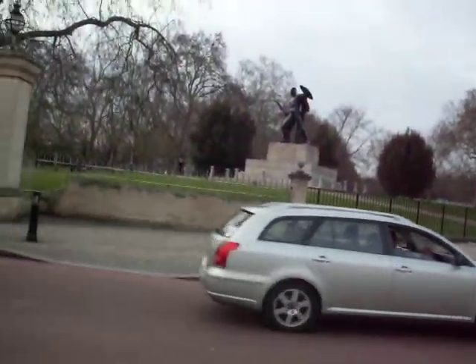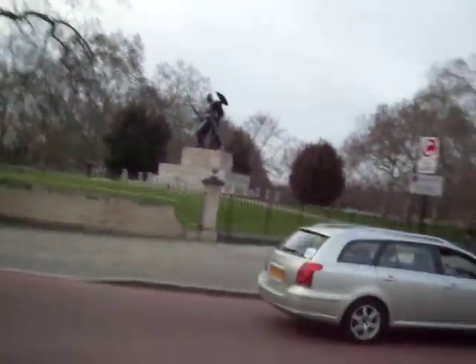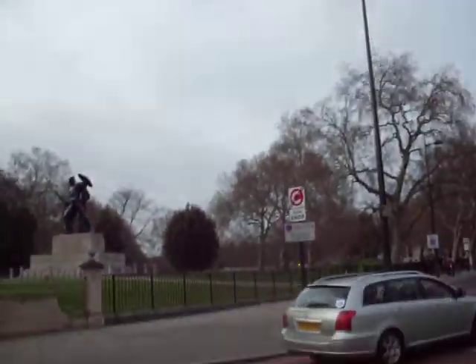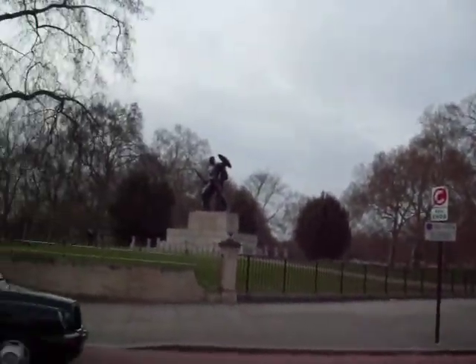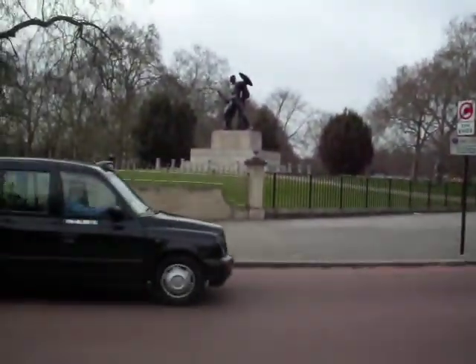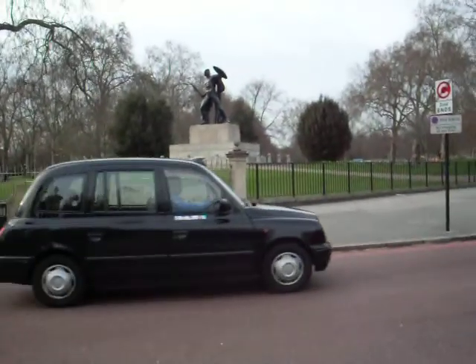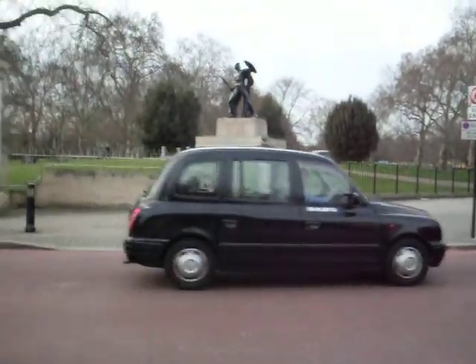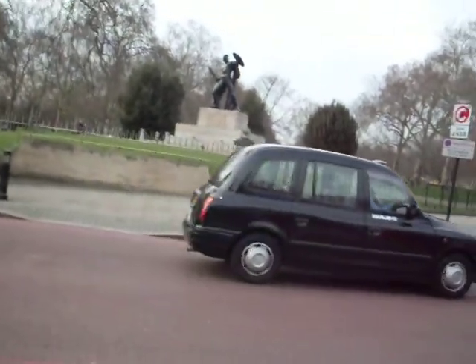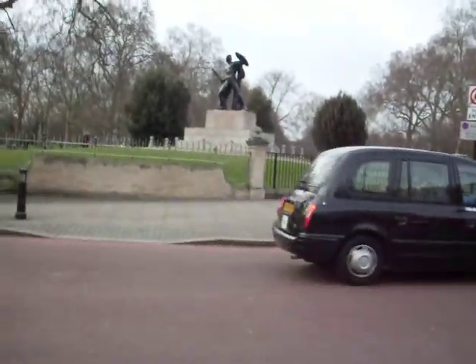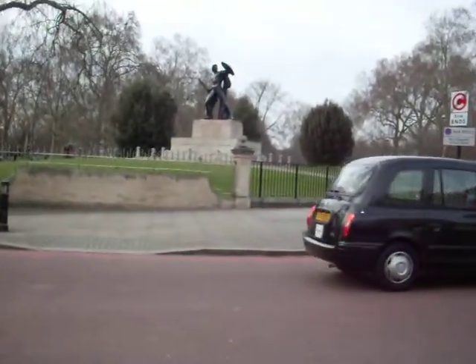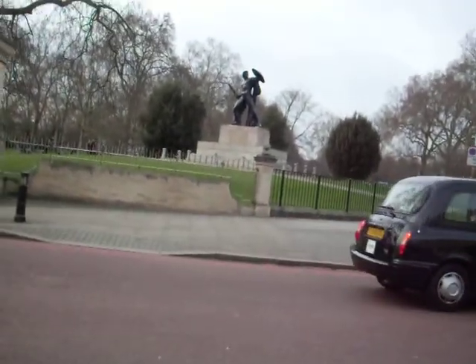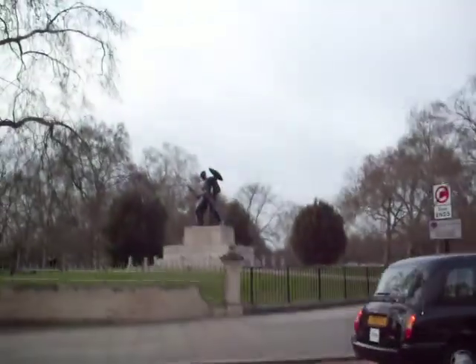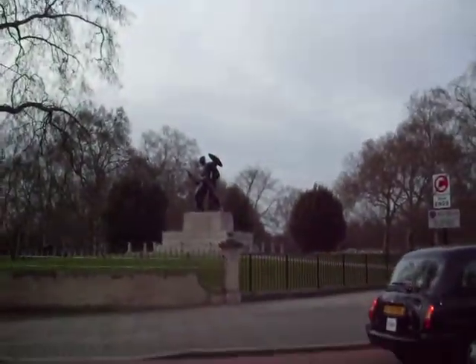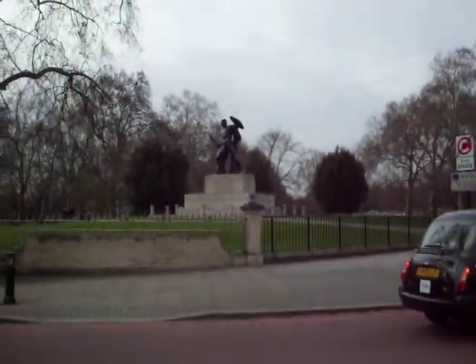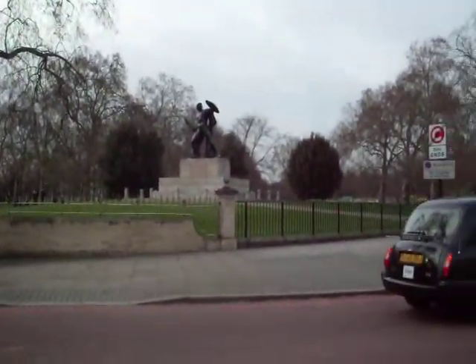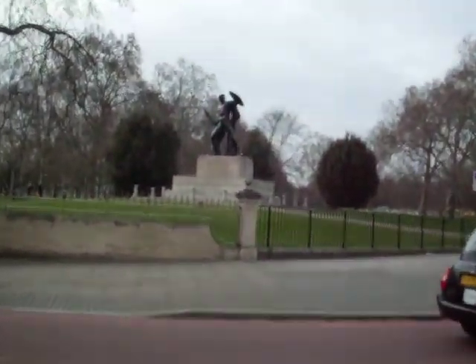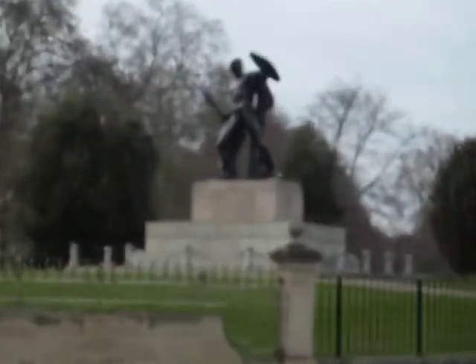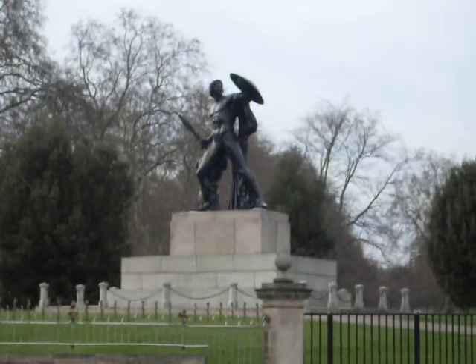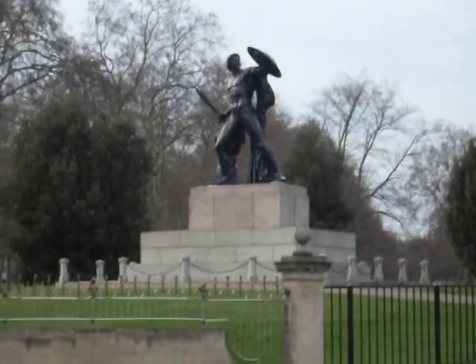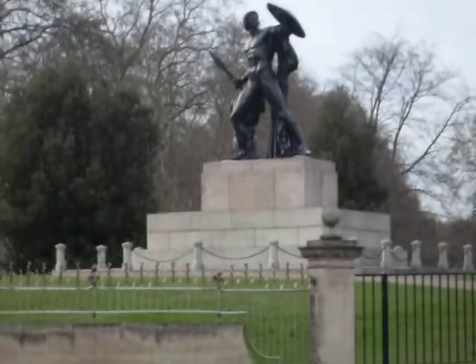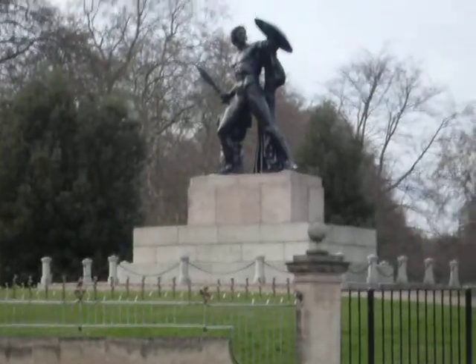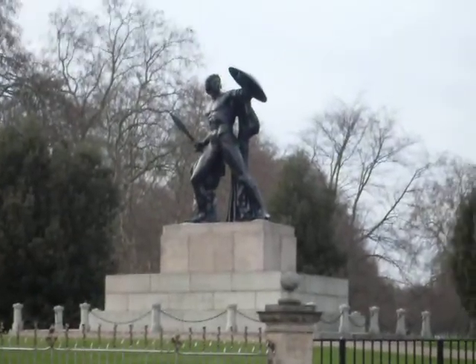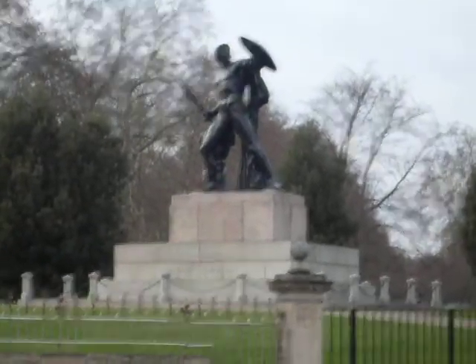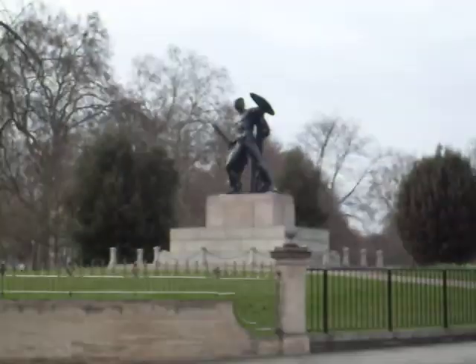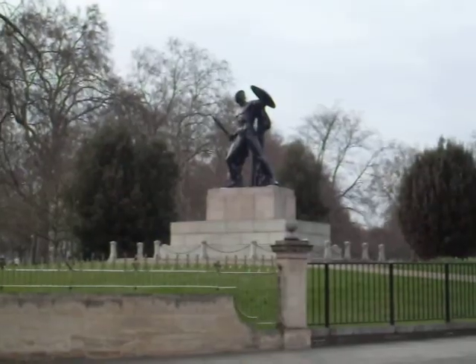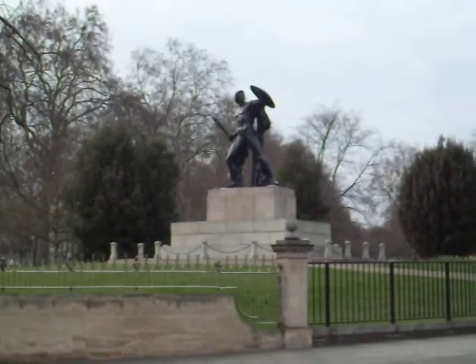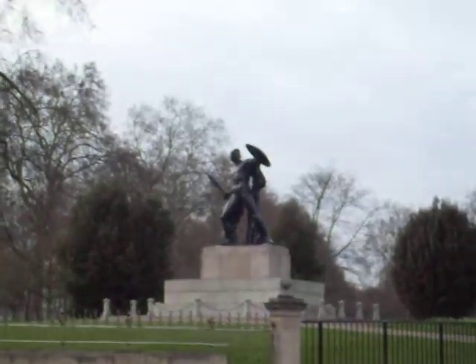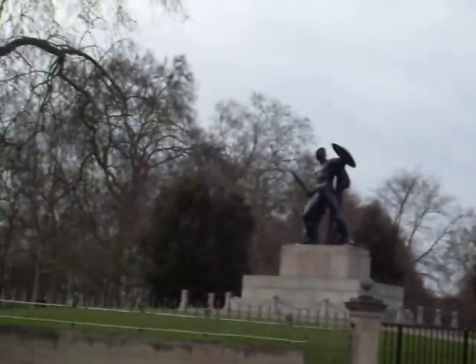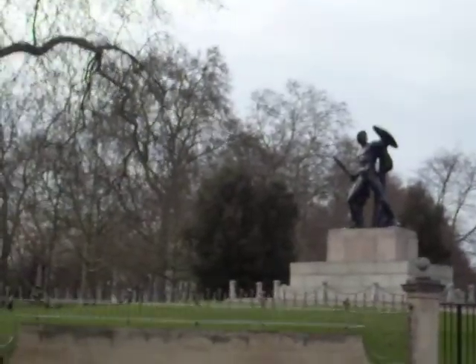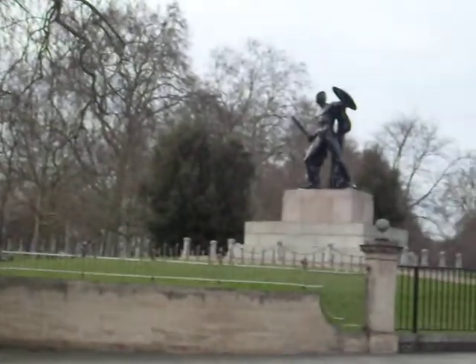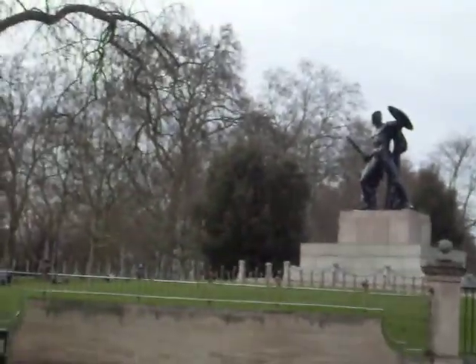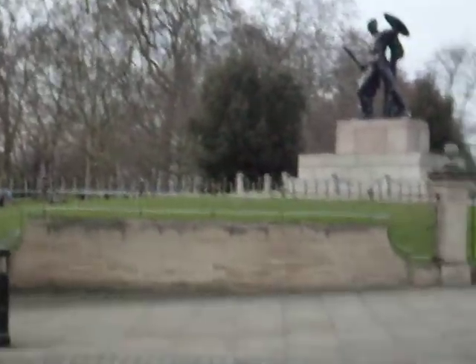Do you know who it is? That guy on the statue. Can you see it? I don't know who it is, but I can't read. If you... I can't read?